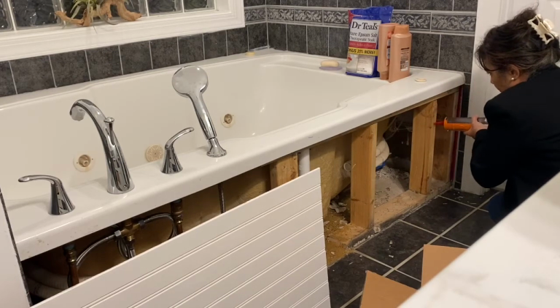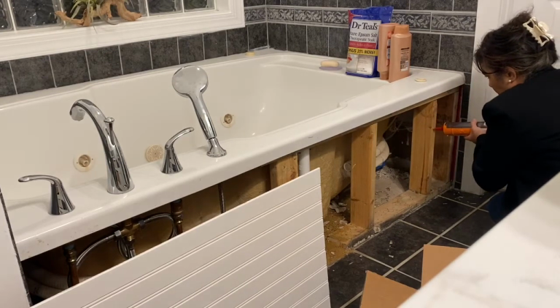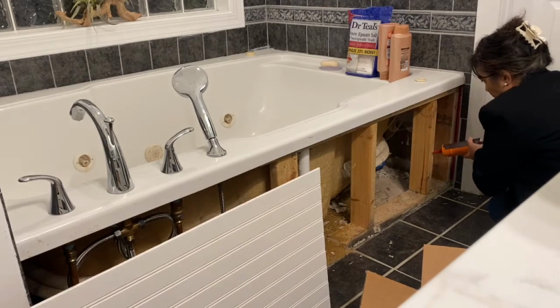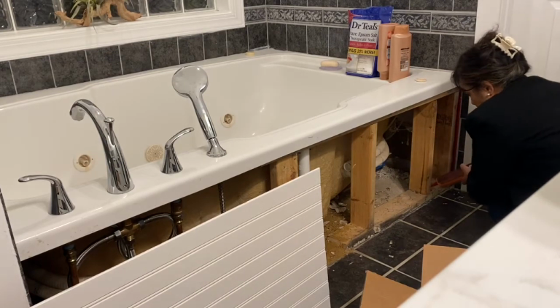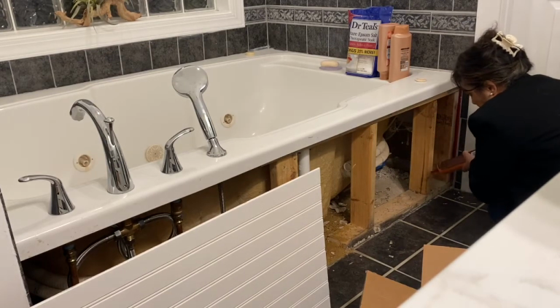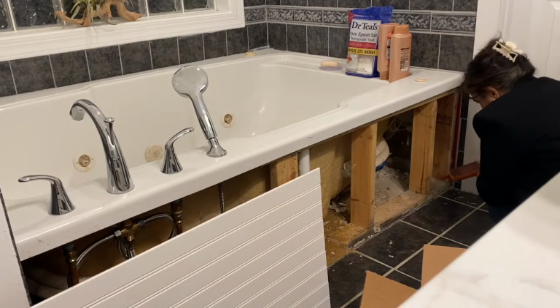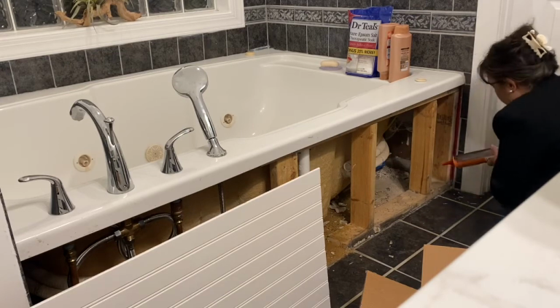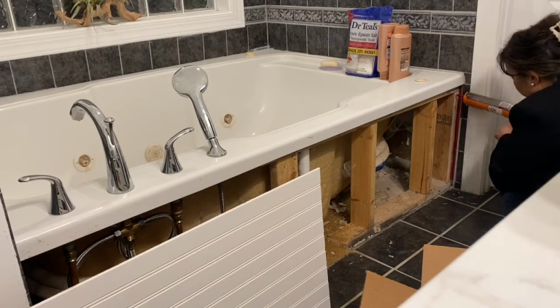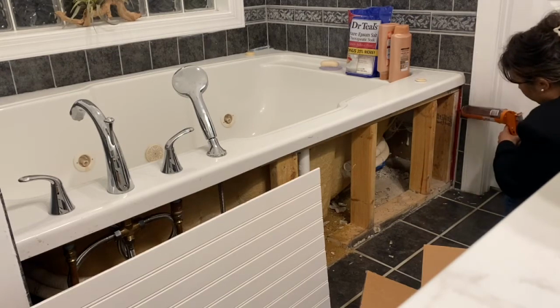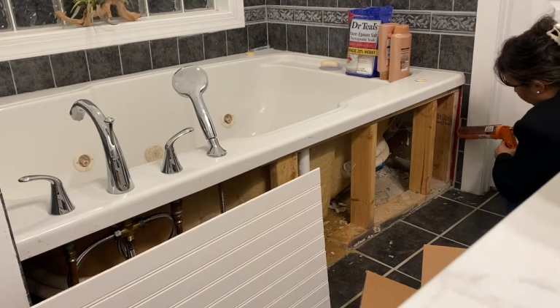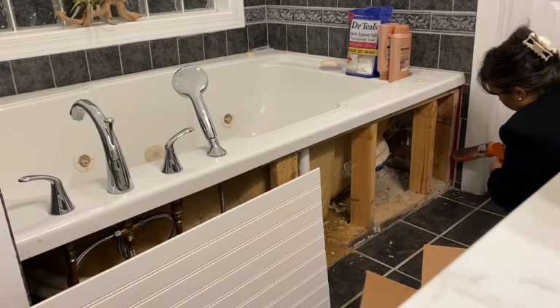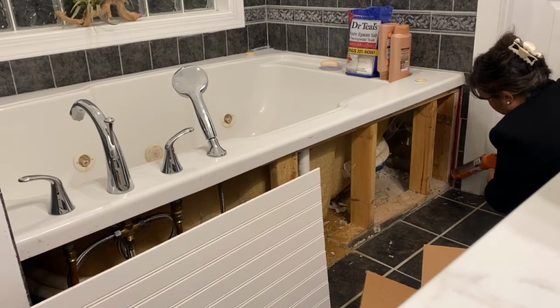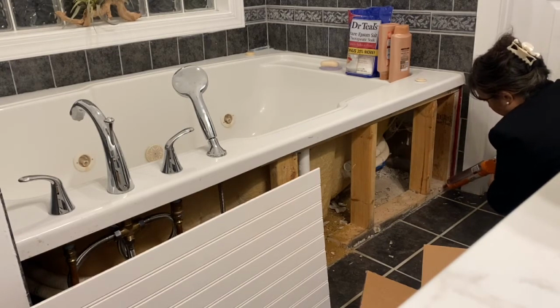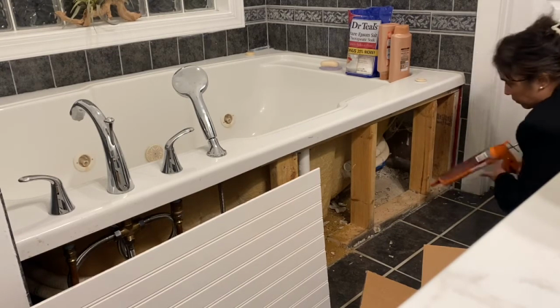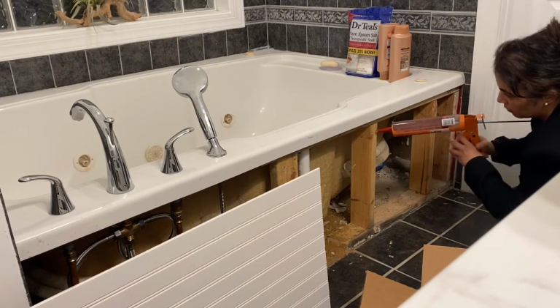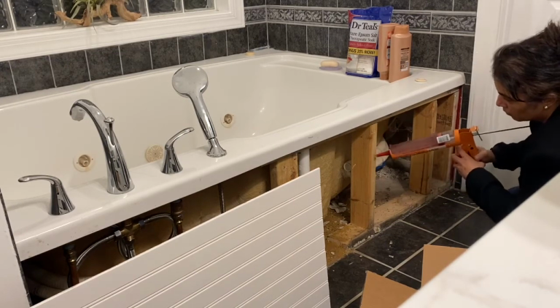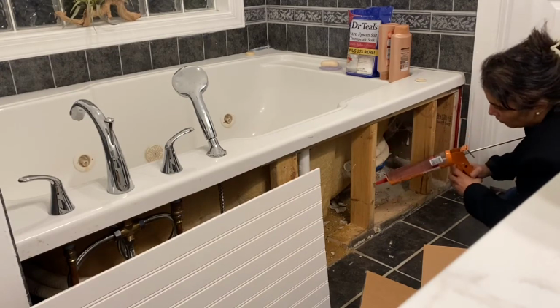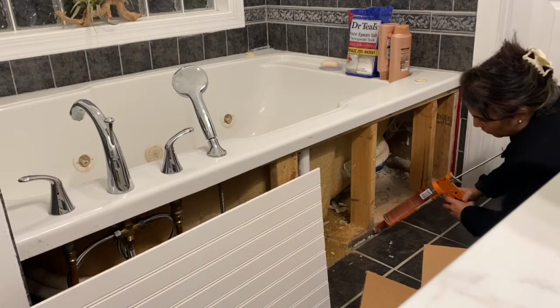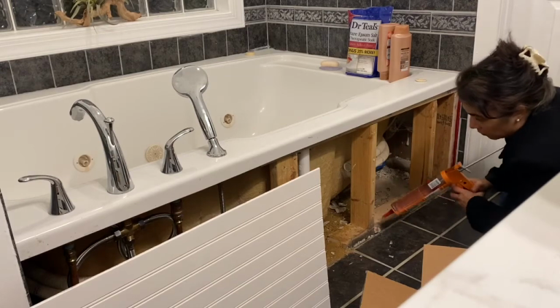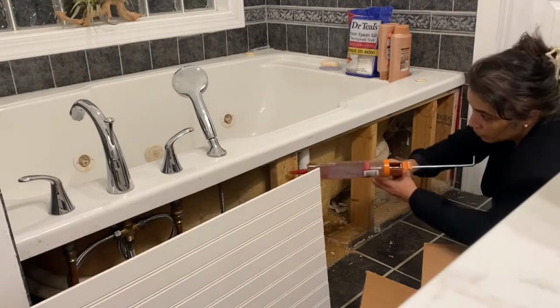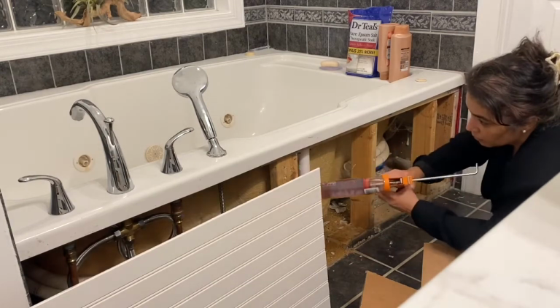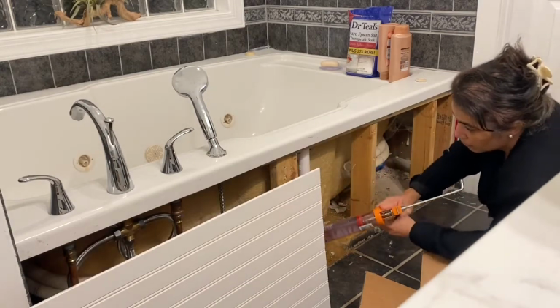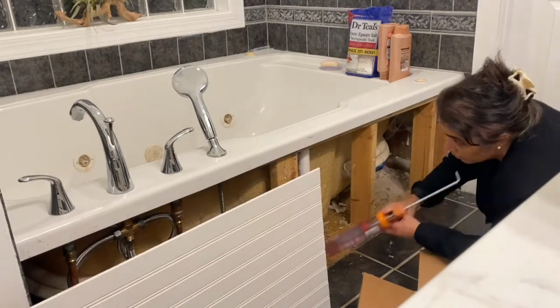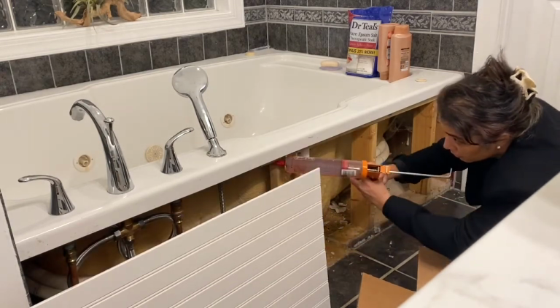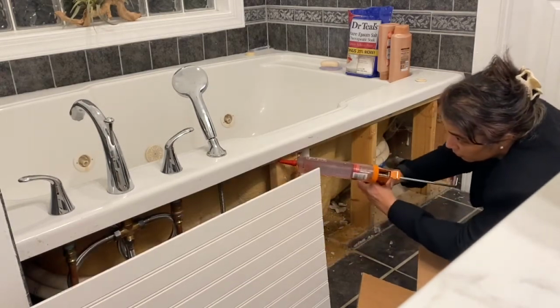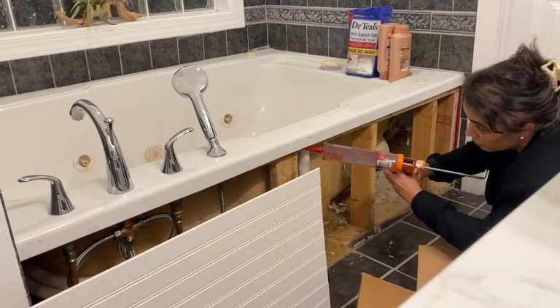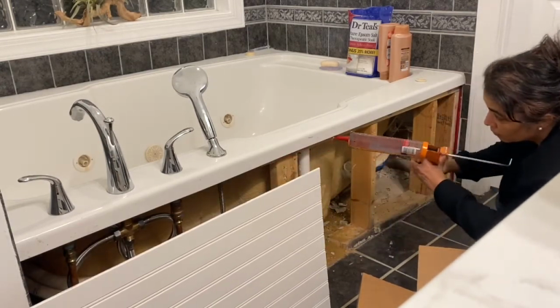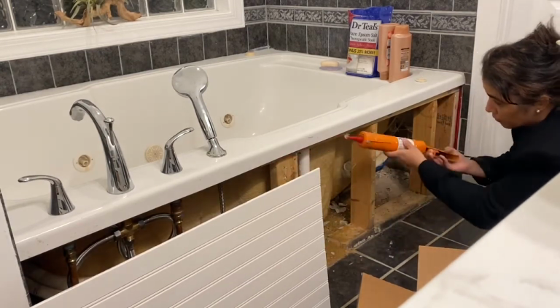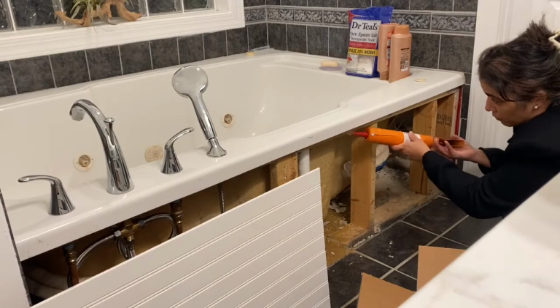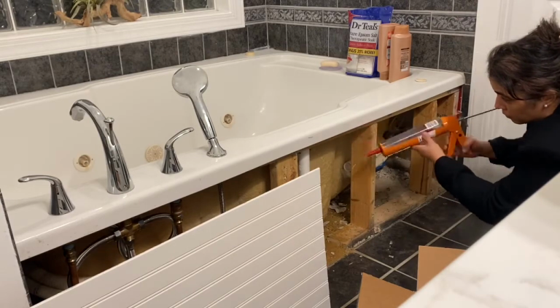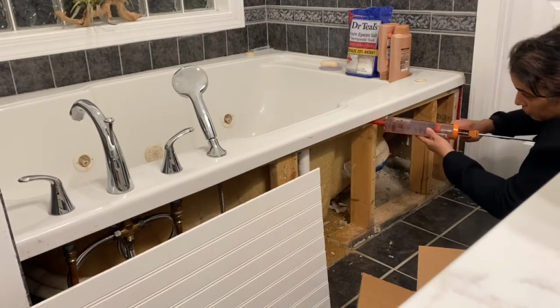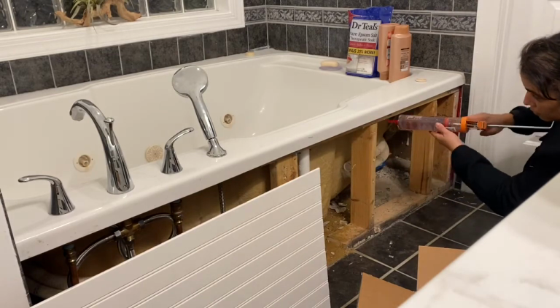I went to Home Depot and got one of these beadboards. I was looking at the shiplap one, but it costs about $10 extra. This one costs $24, and the entire project costs about $36.